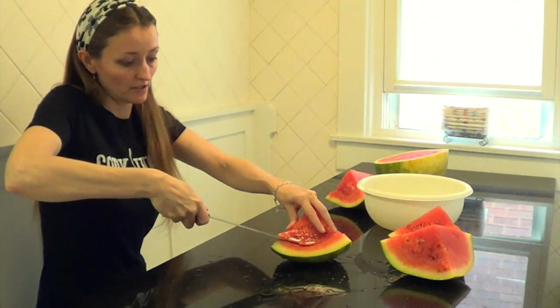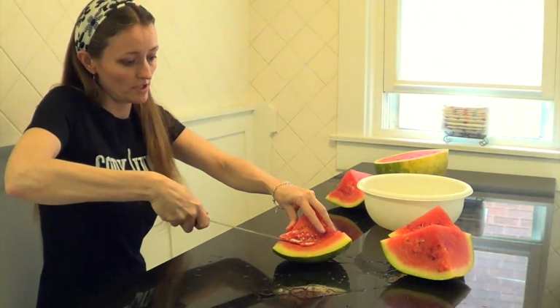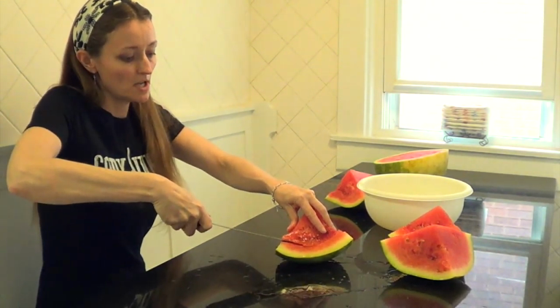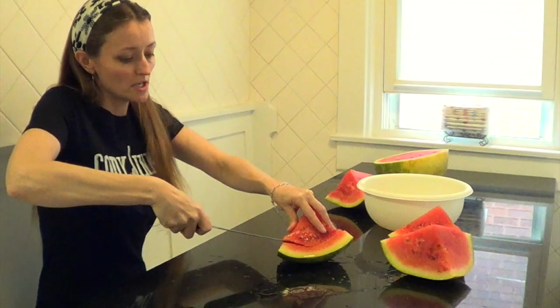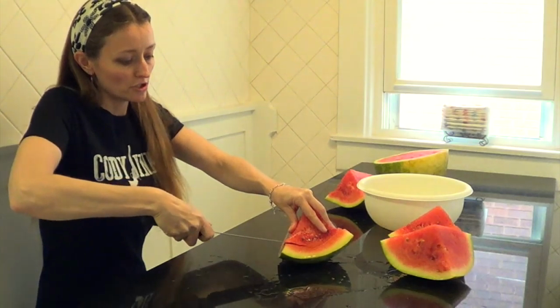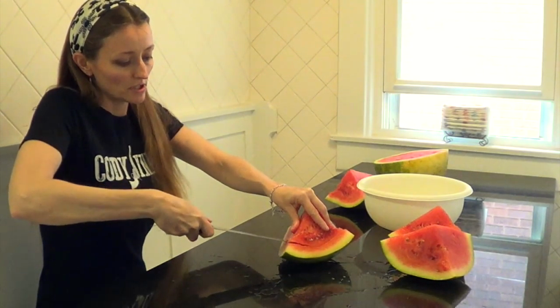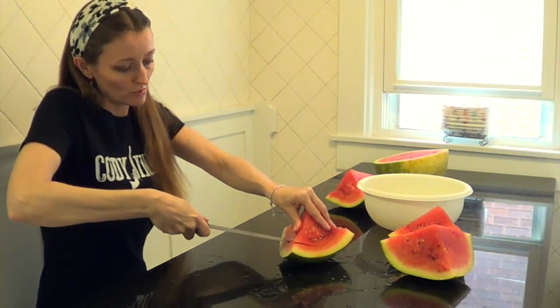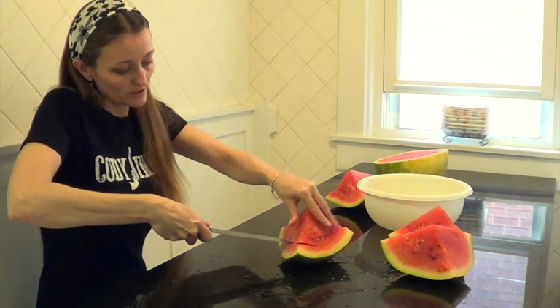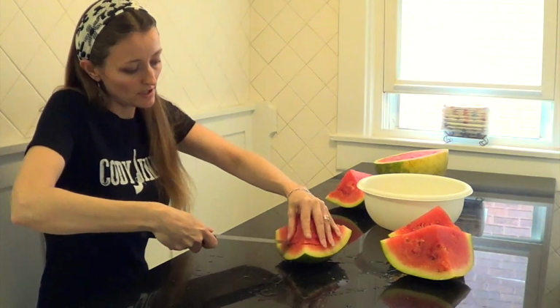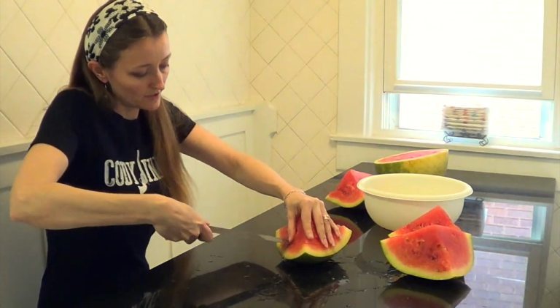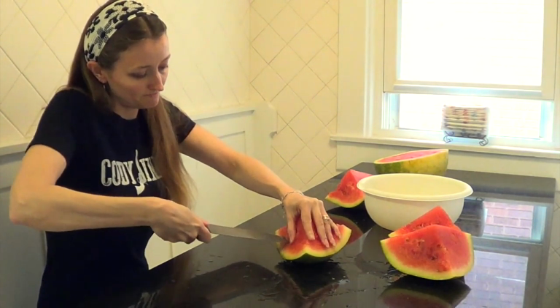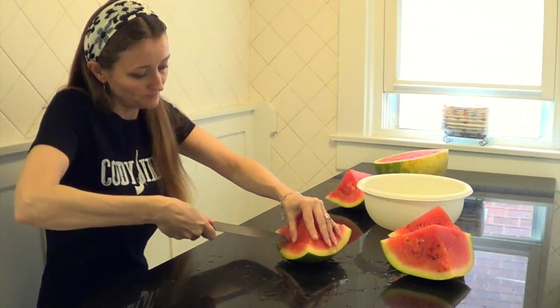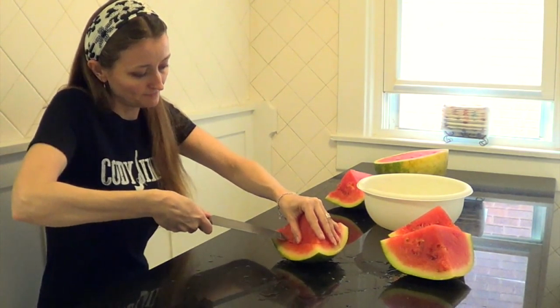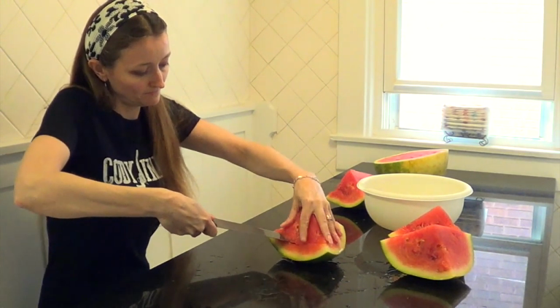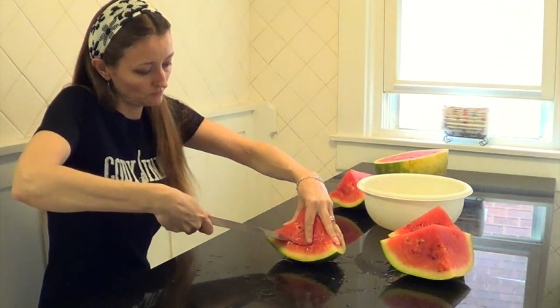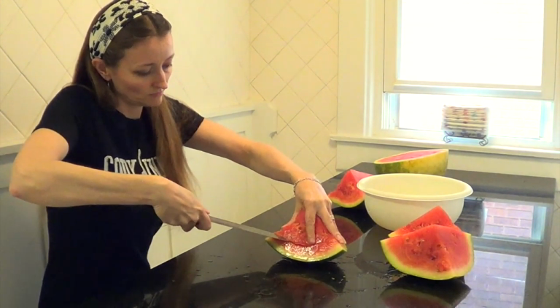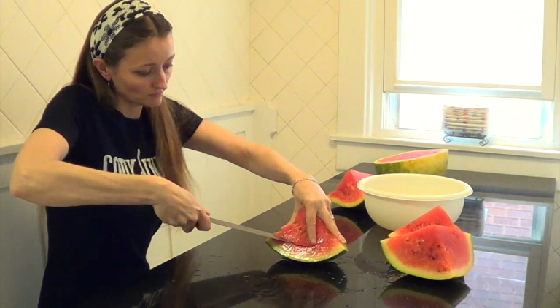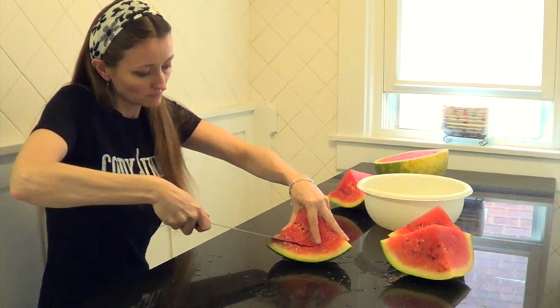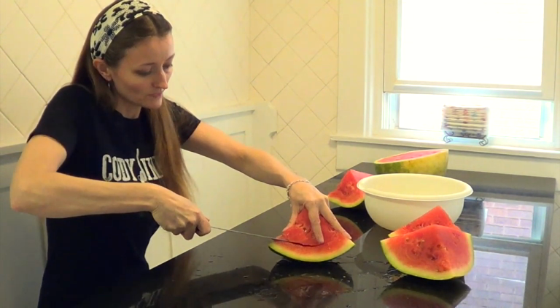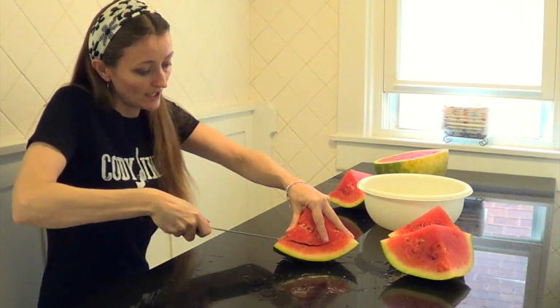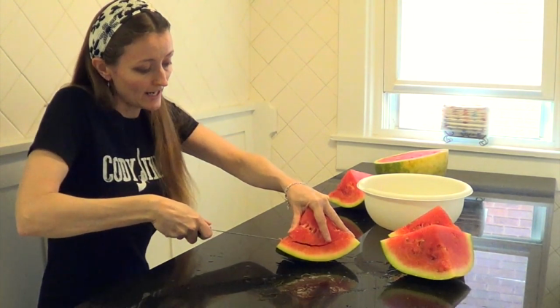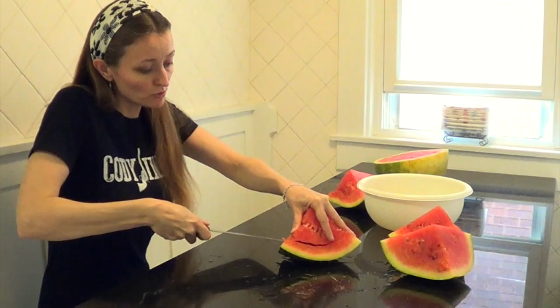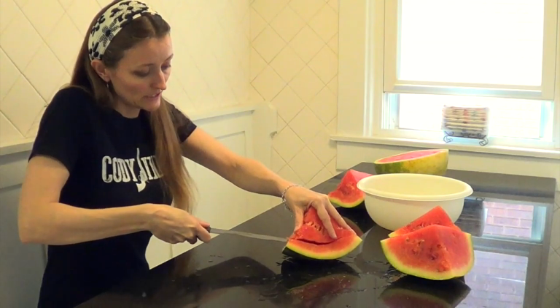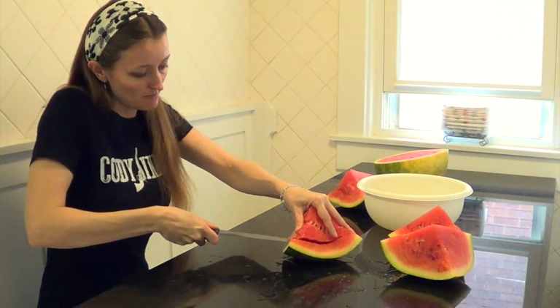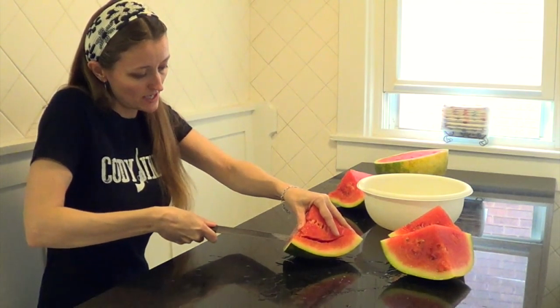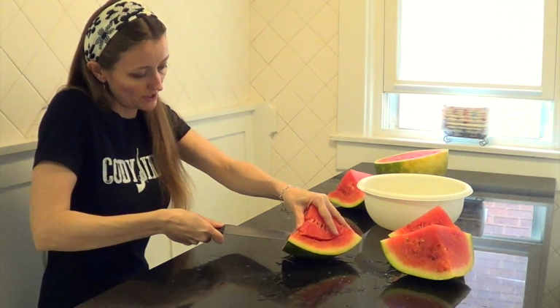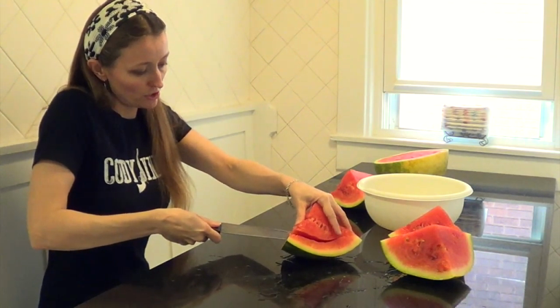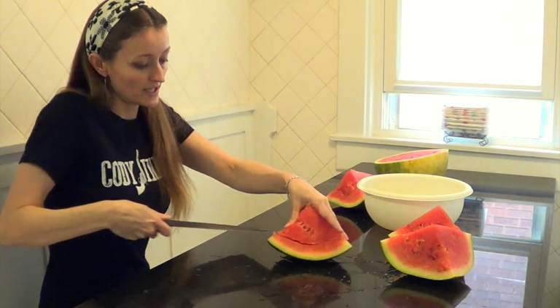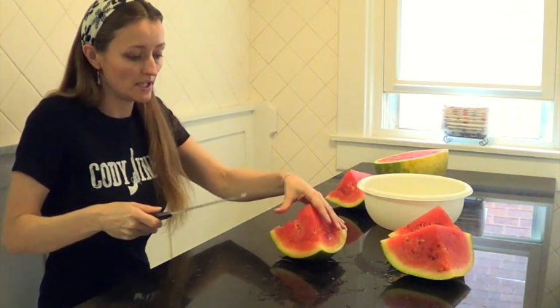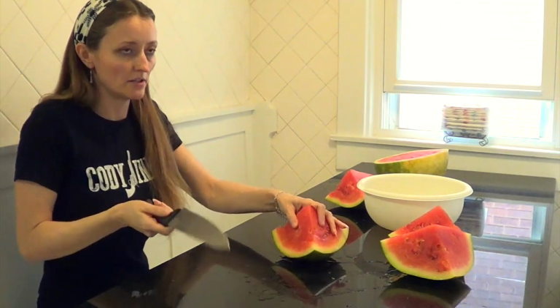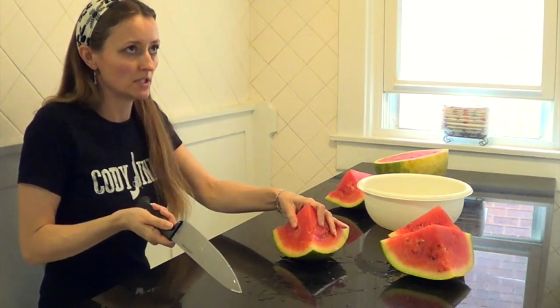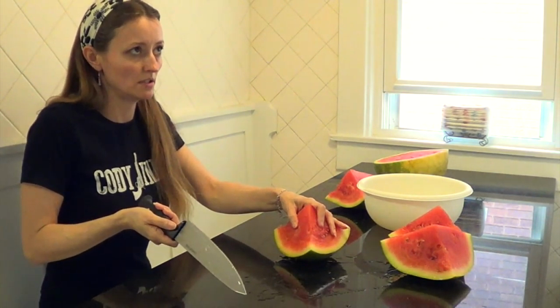Make sure you get down in there deep so you can get all the watermelon off. And I will link my video that I made of me cutting up a grapefruit.